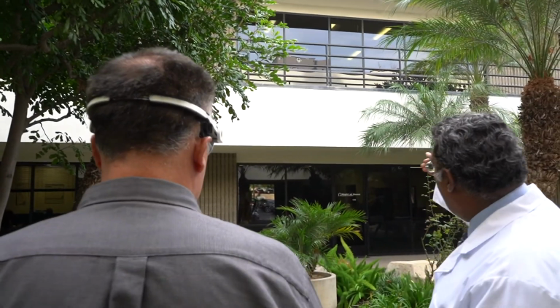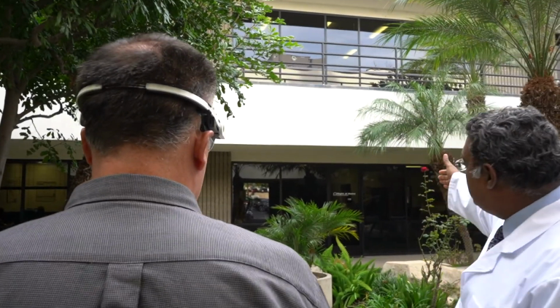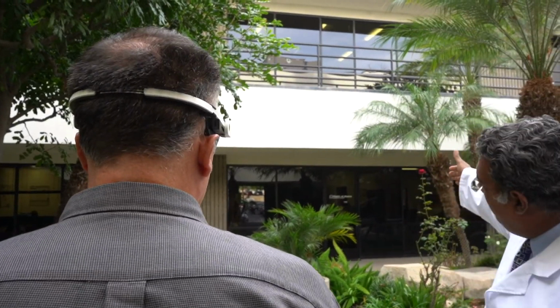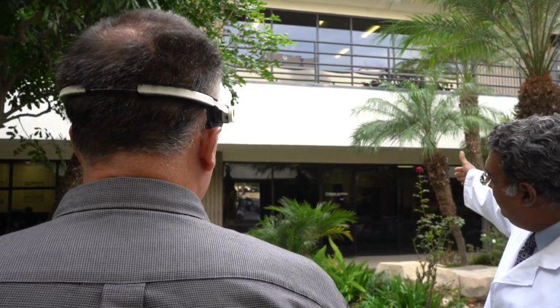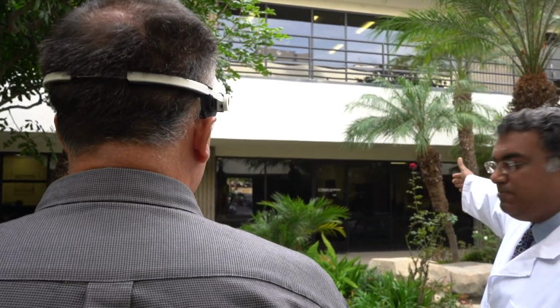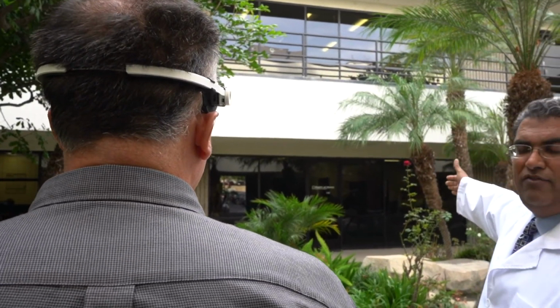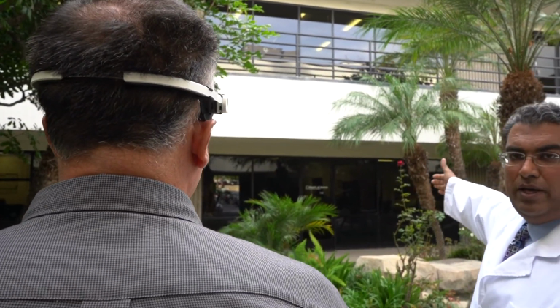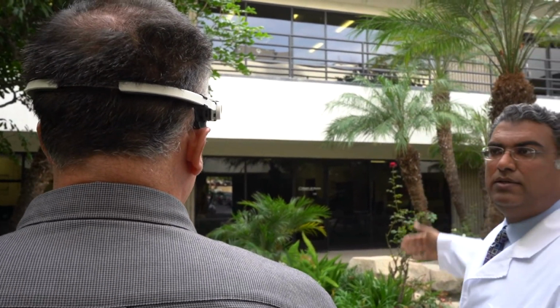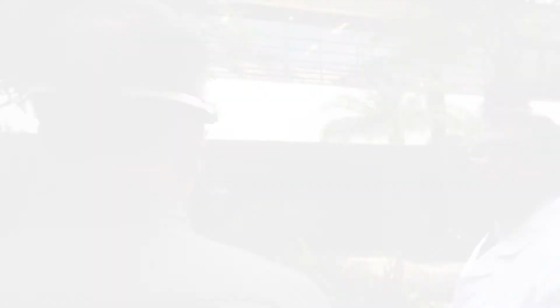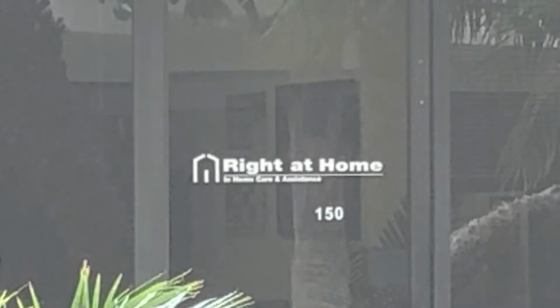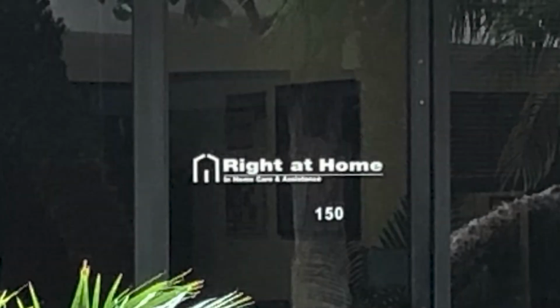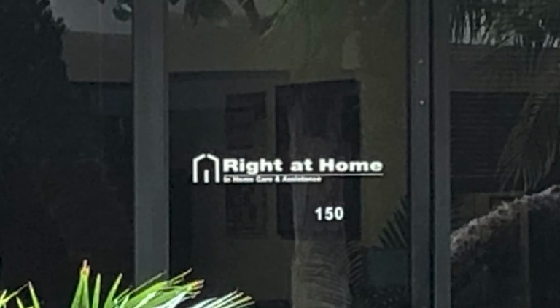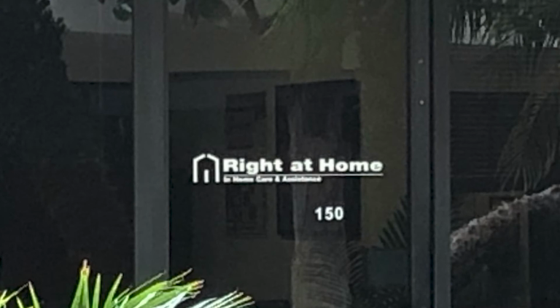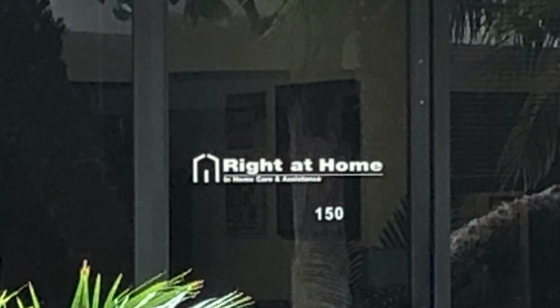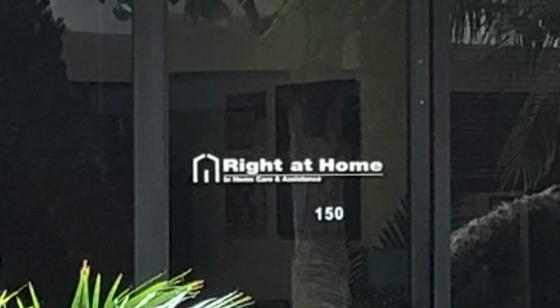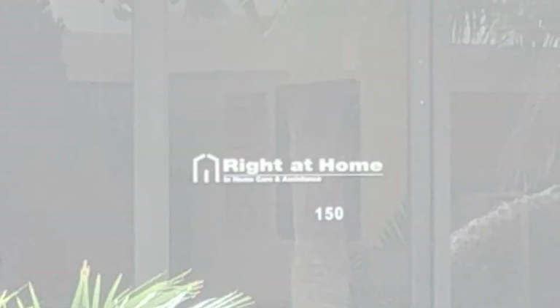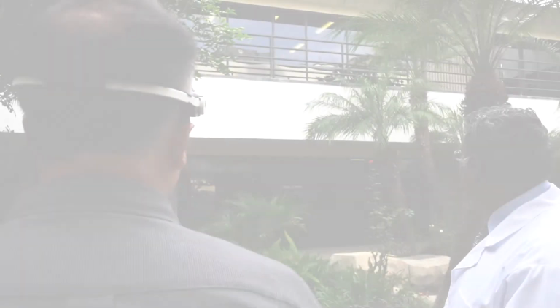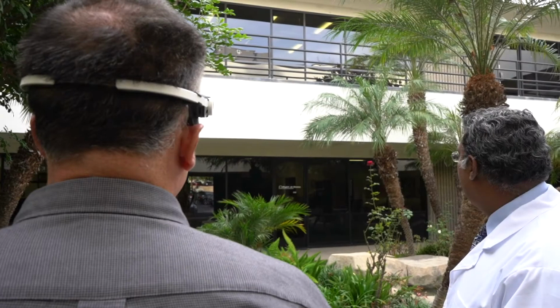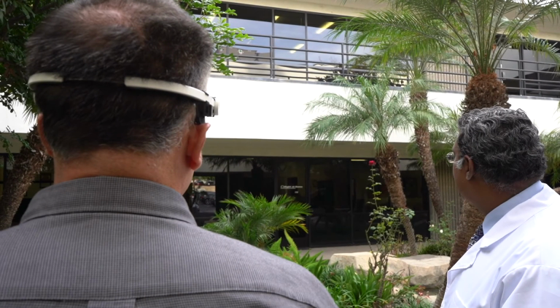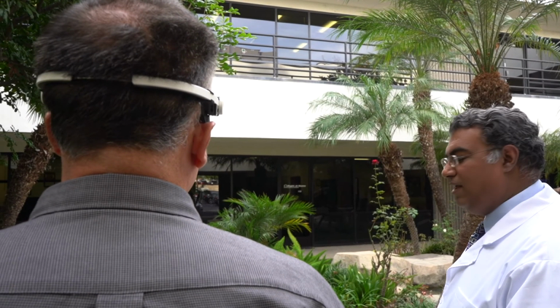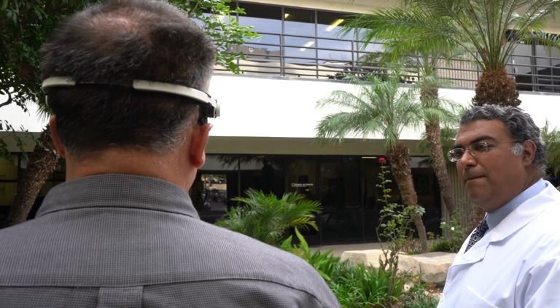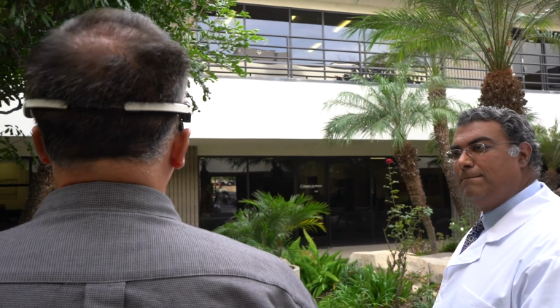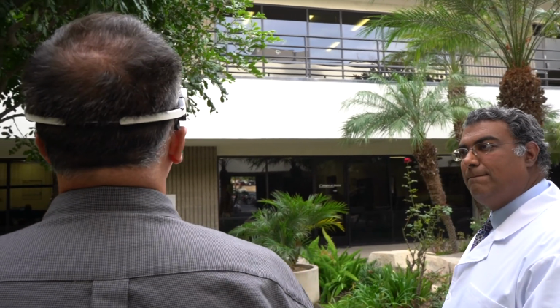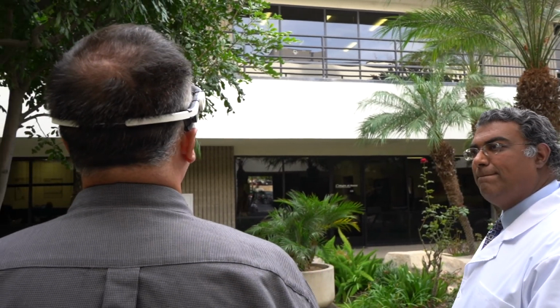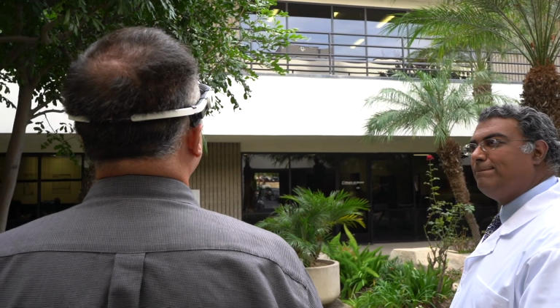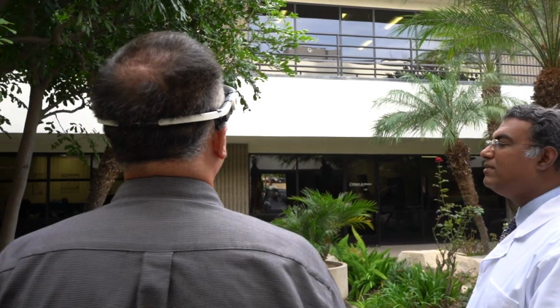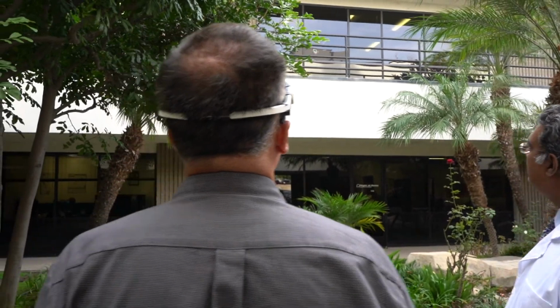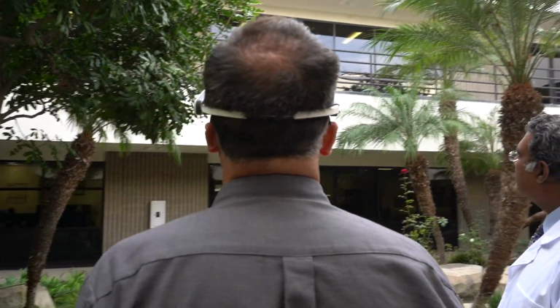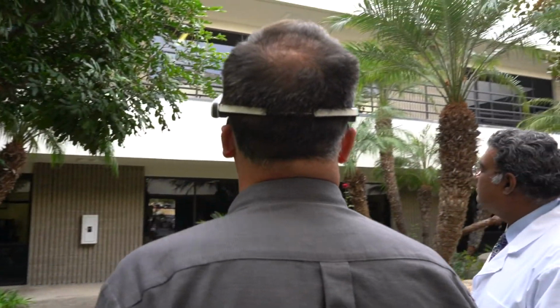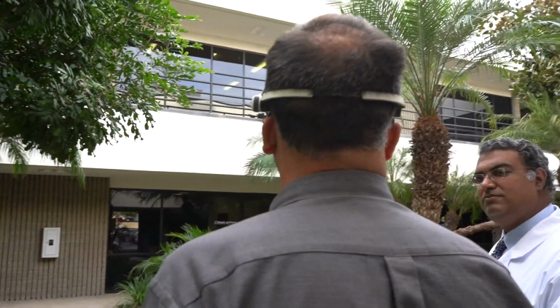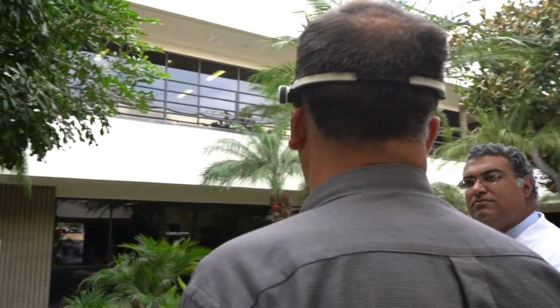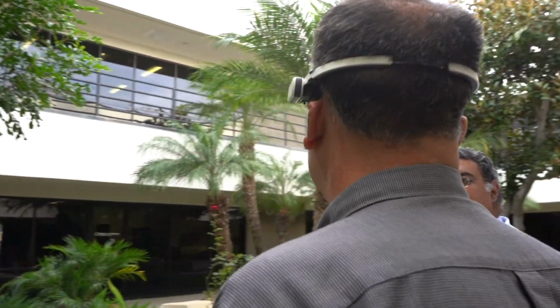Look over at that sign way over there in the distance — it's about a hundred feet away. Right at home. This is amazing. I can read the numbers on the offices.